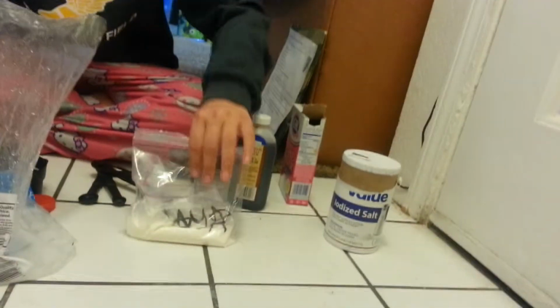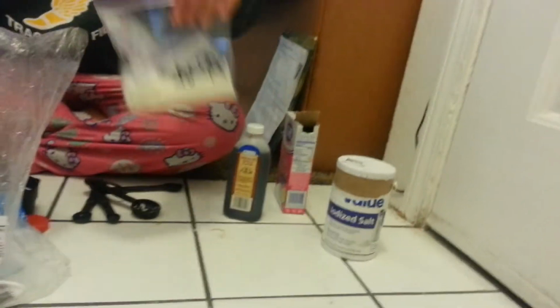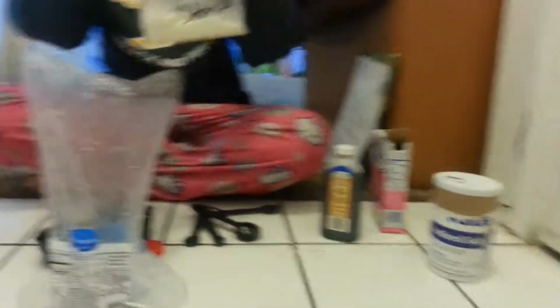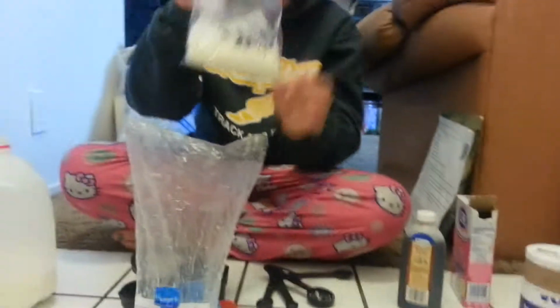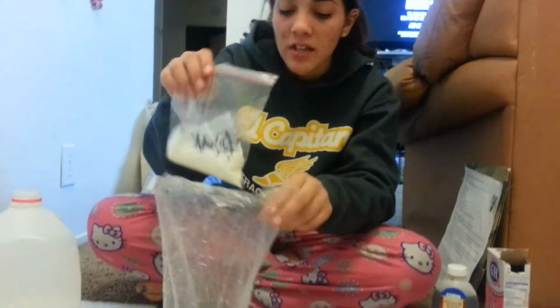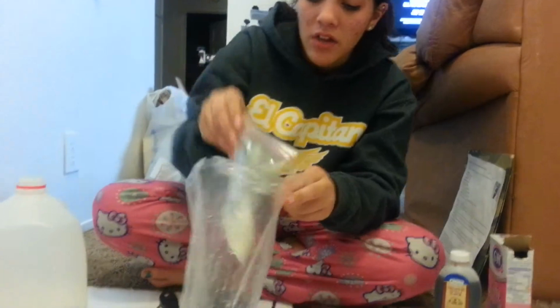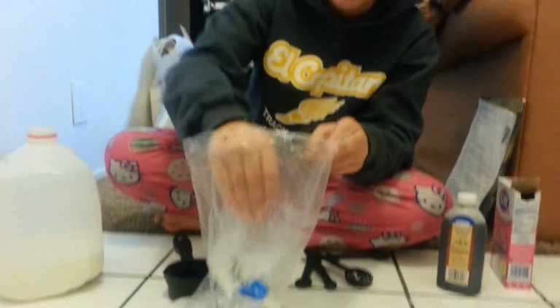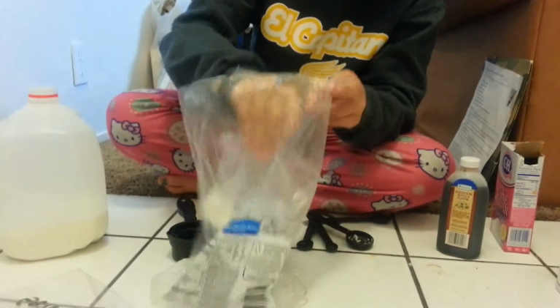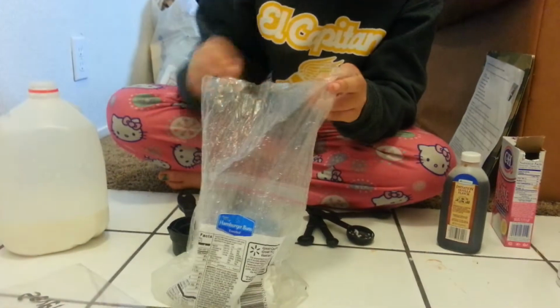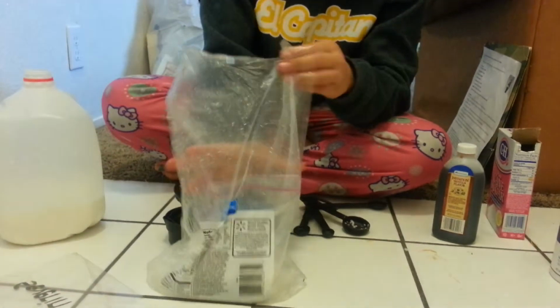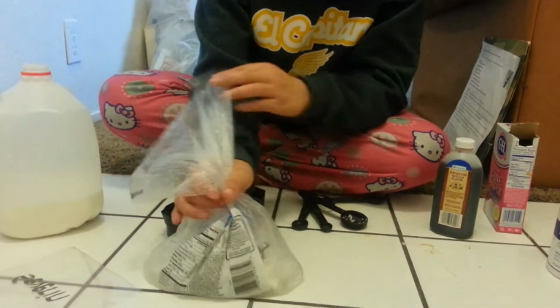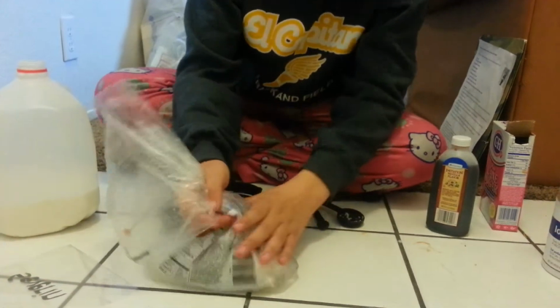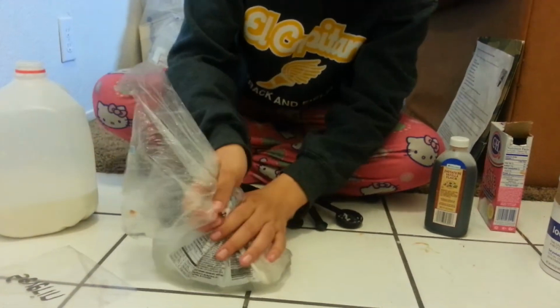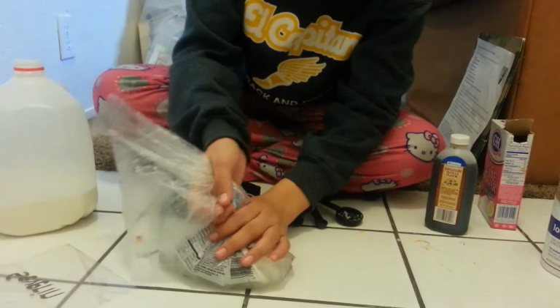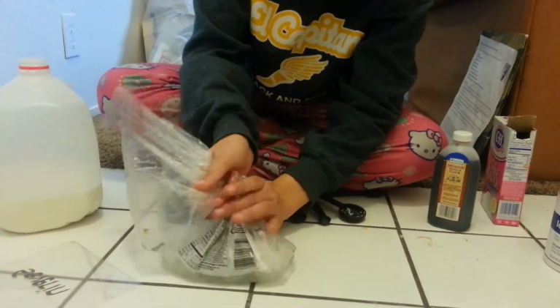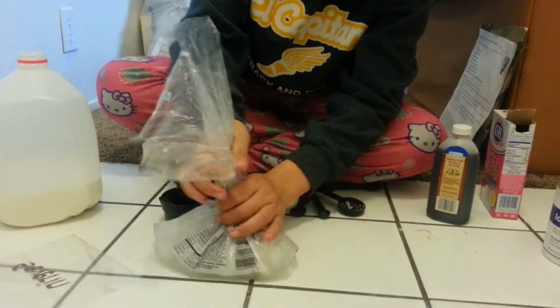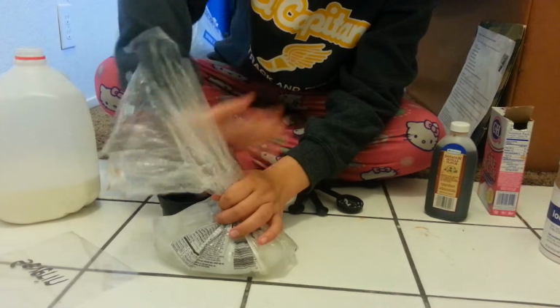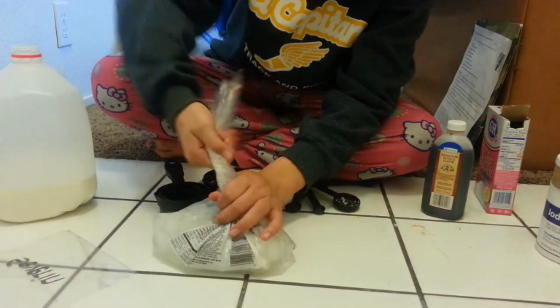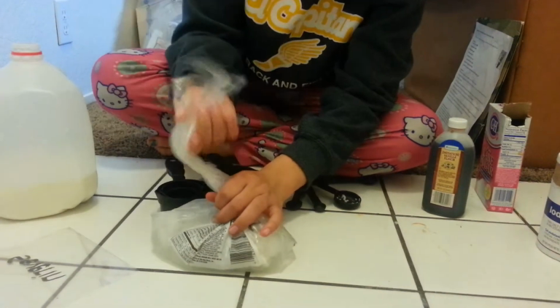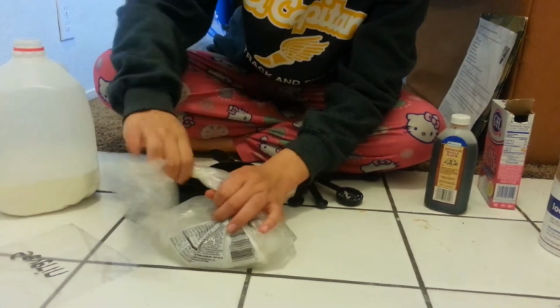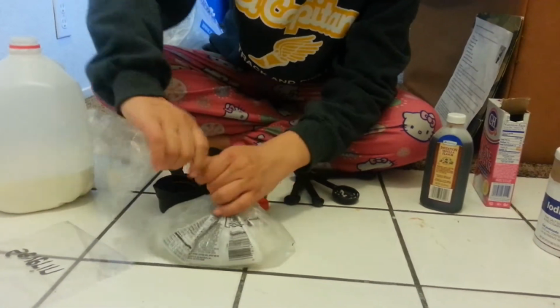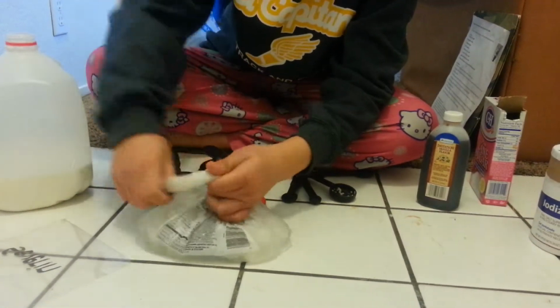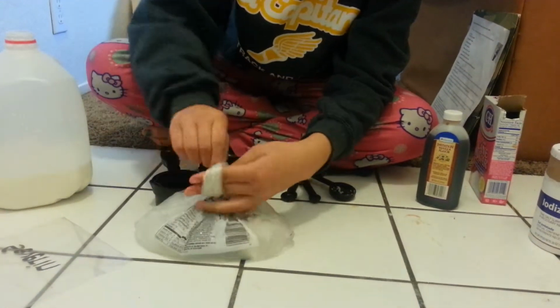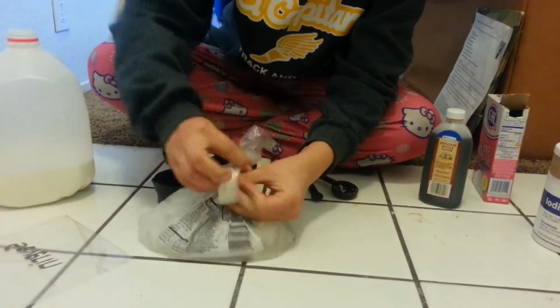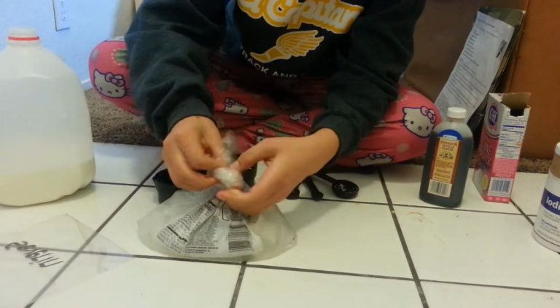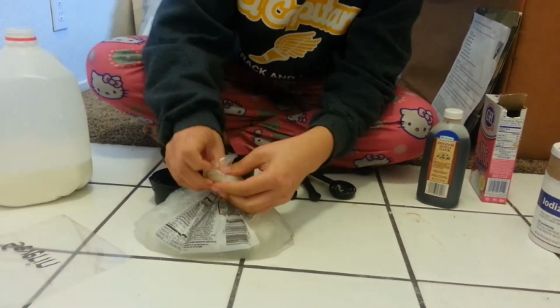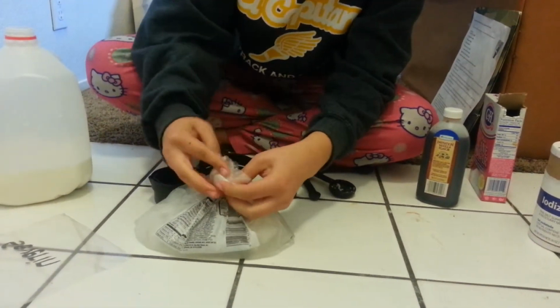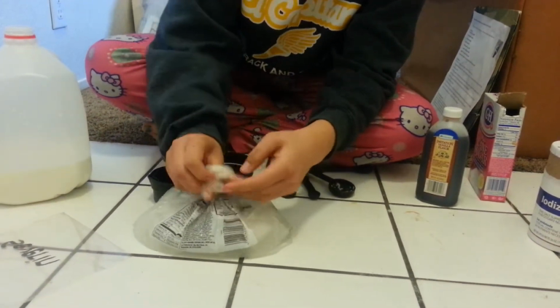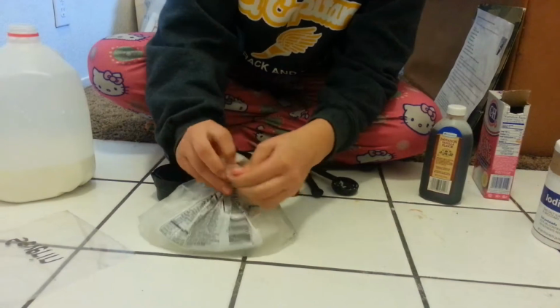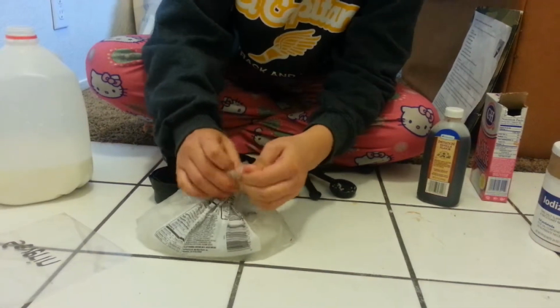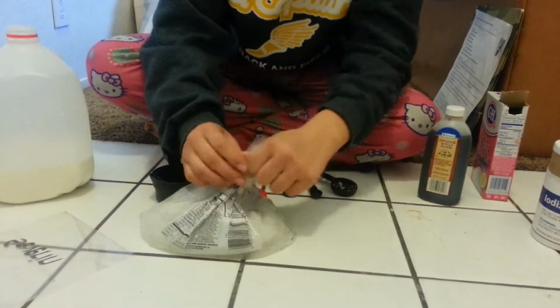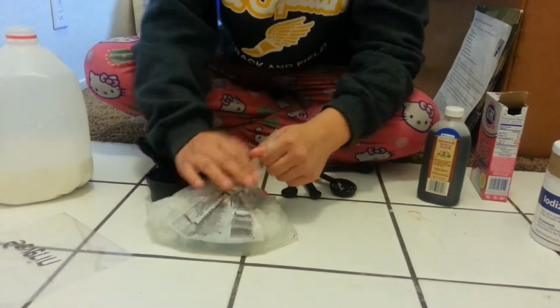After you do that, you're gonna place your soon-to-be ice cream in the bag. Tuck all the air out of it. You're gonna want to twist it, make it into a knot. Try to make sure there's no air.